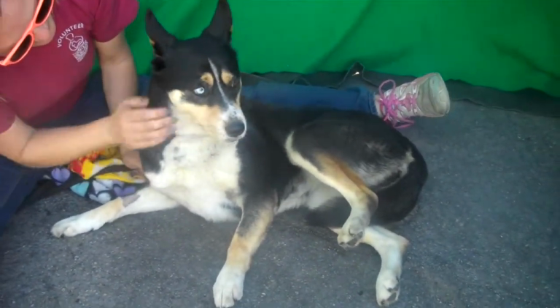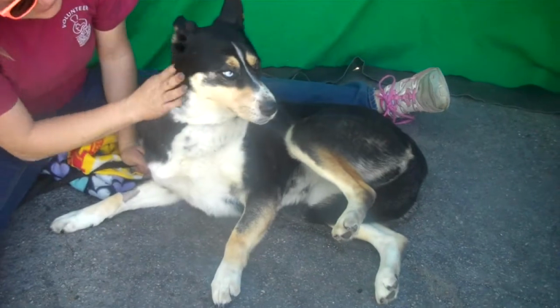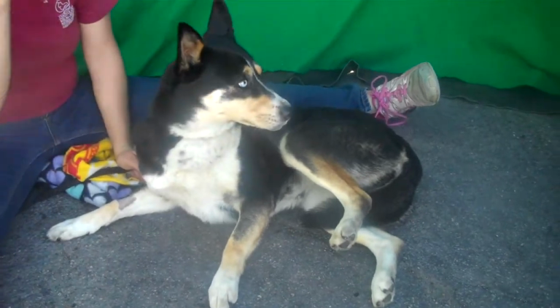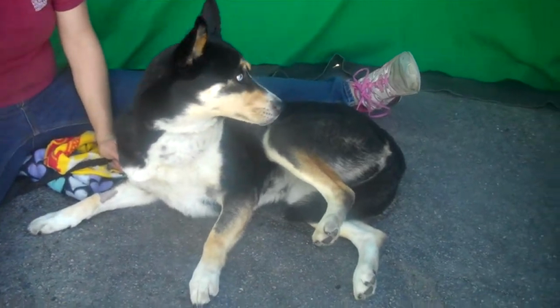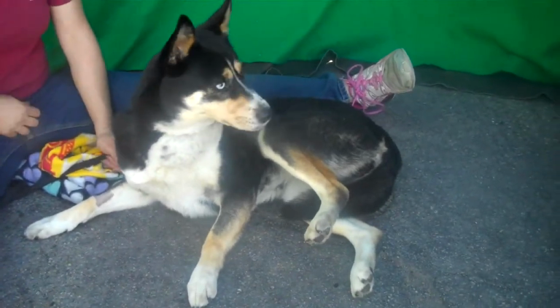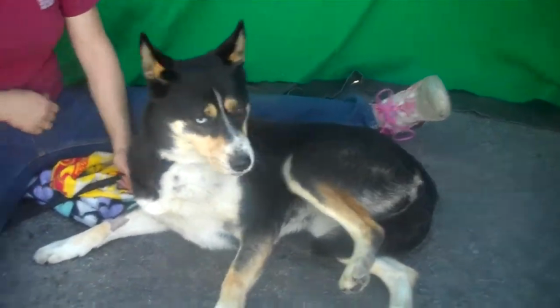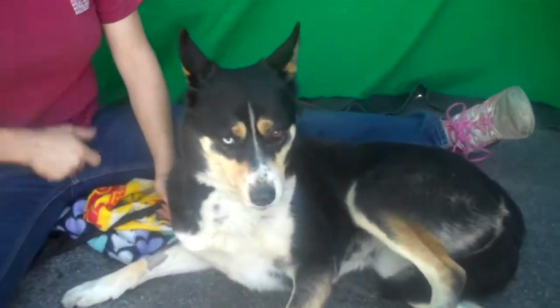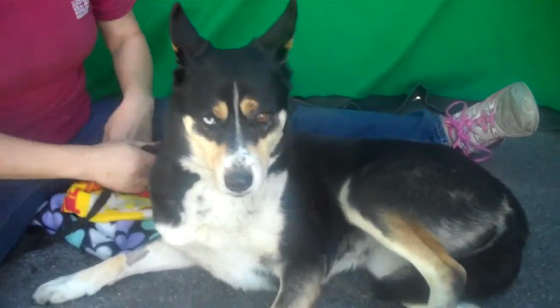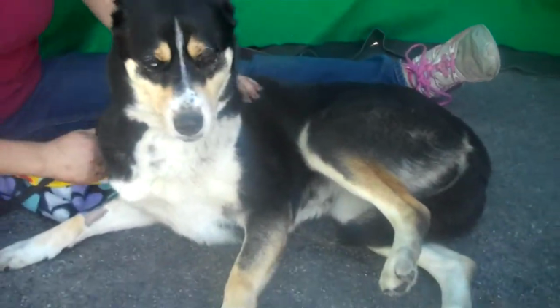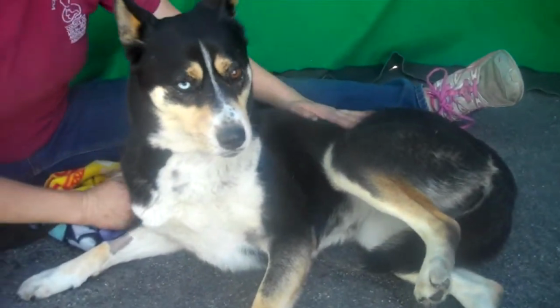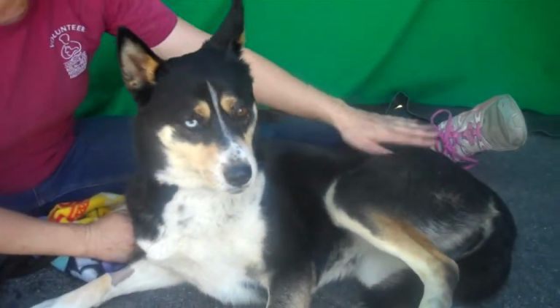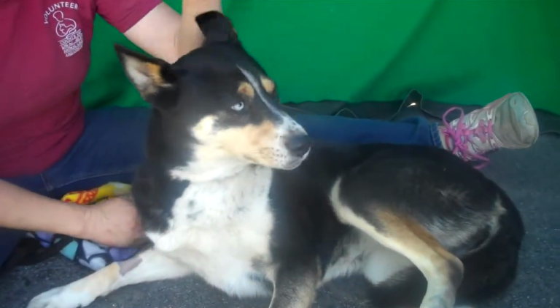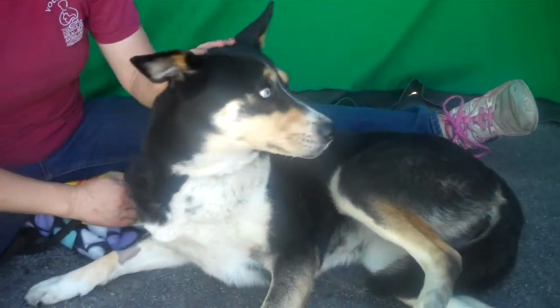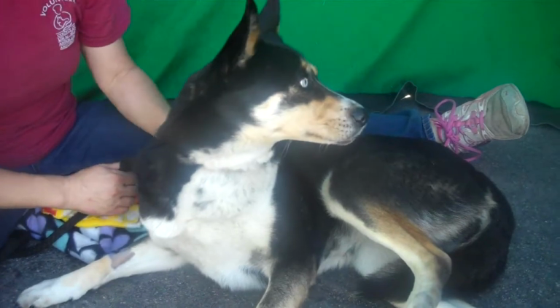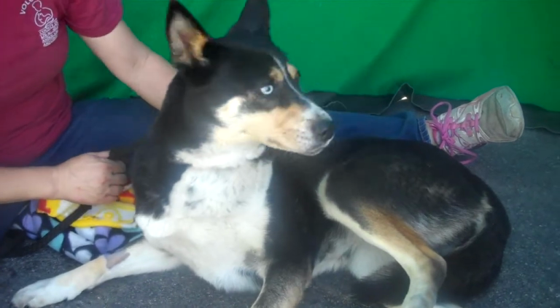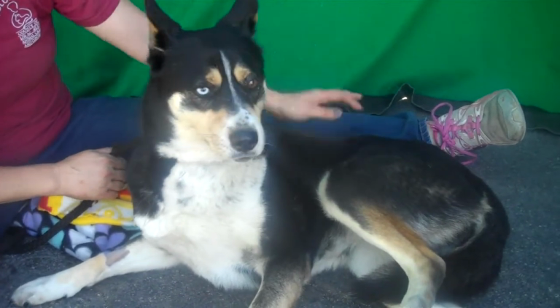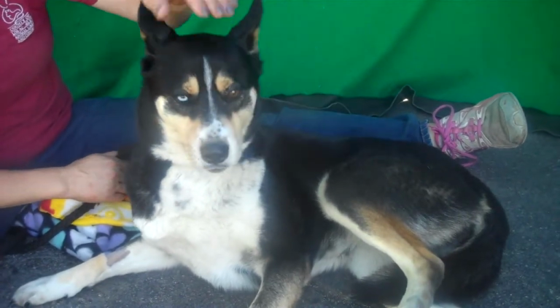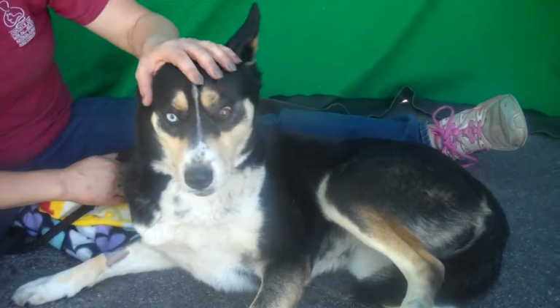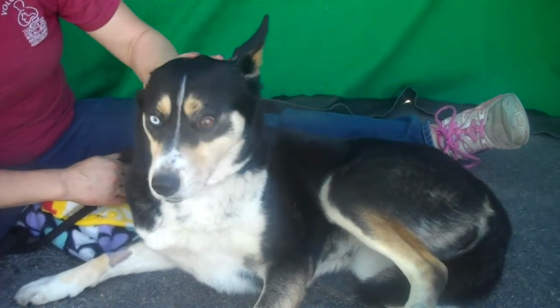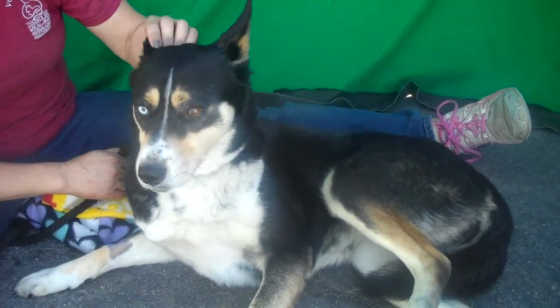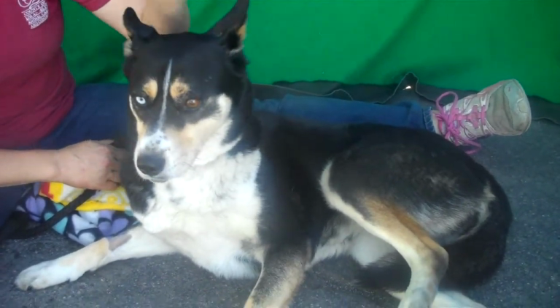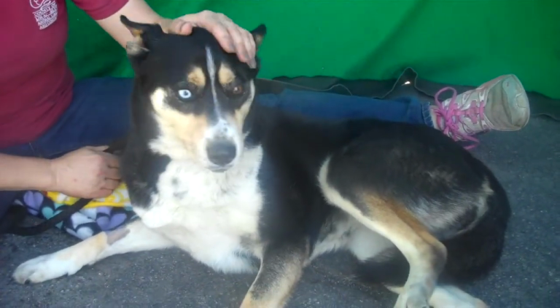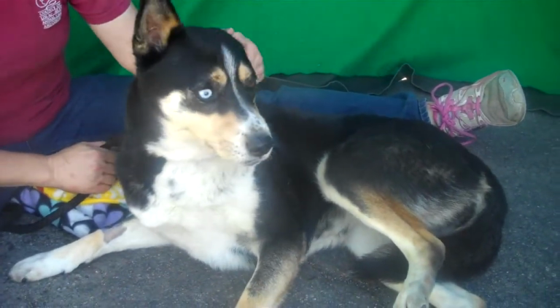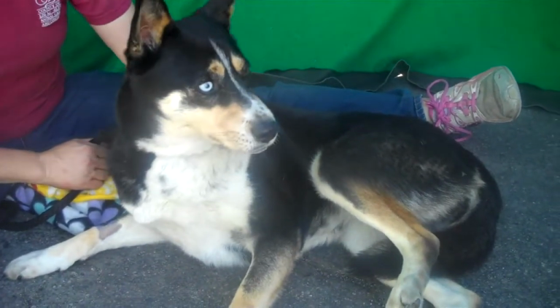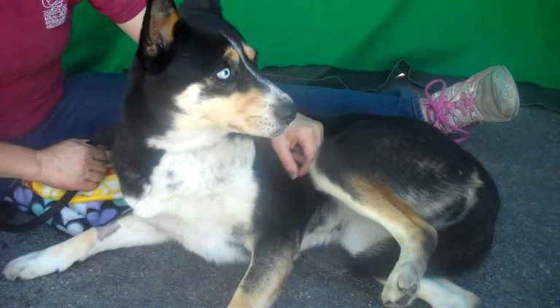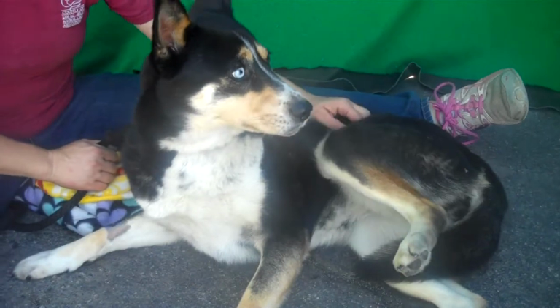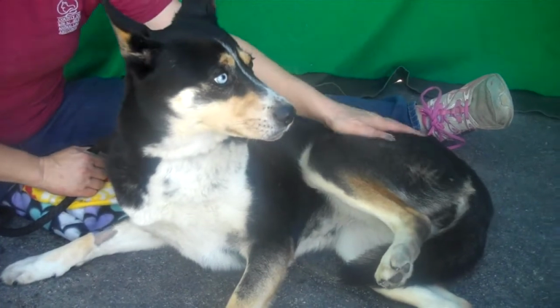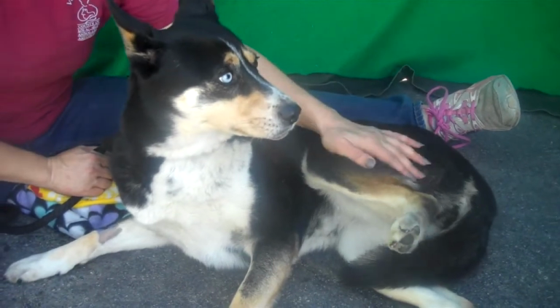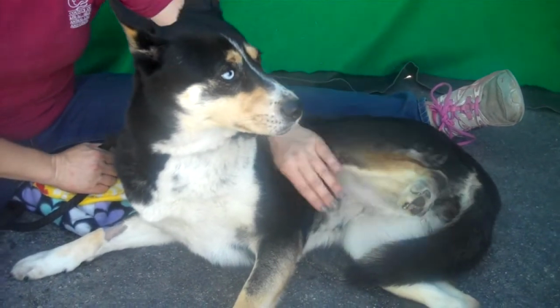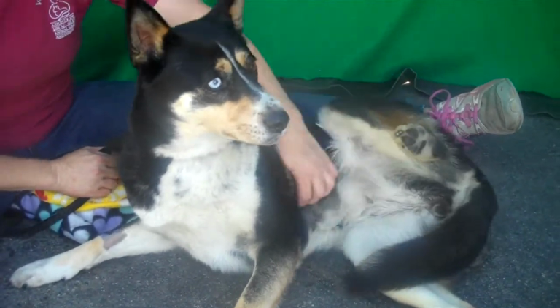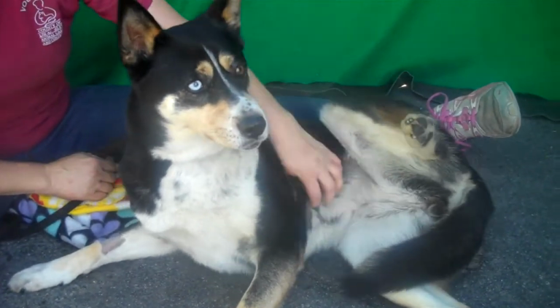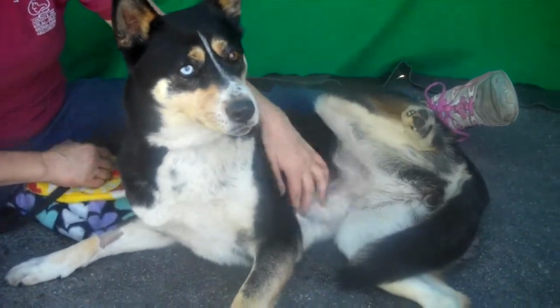What else can you tell us about this beautiful girl? She is gorgeous — just this luxurious coat, it's very soft. We think maybe she's a husky mix with an Australian Shepherd or a cattle dog, something like that, because she's really small.